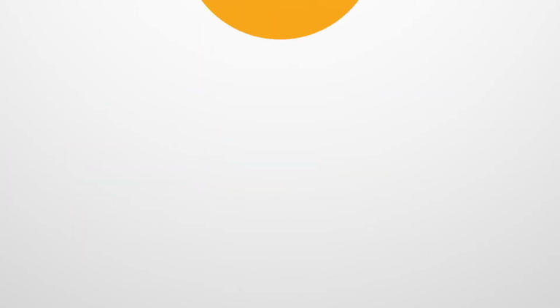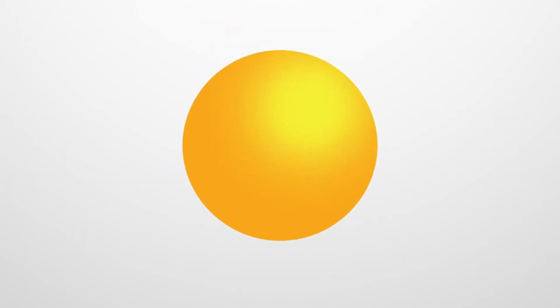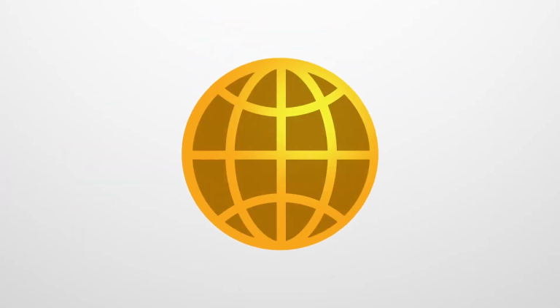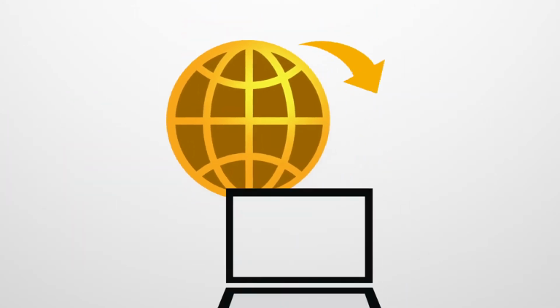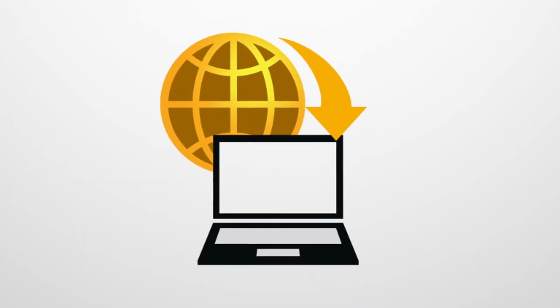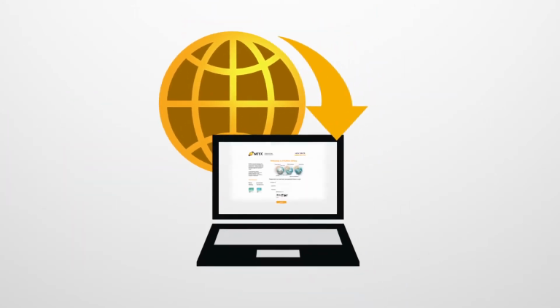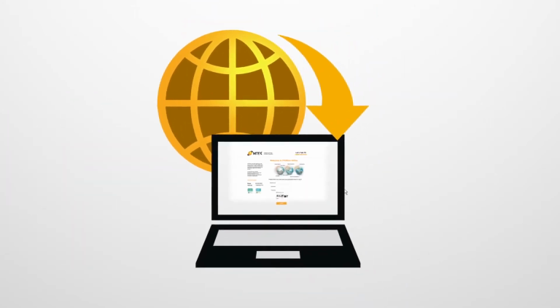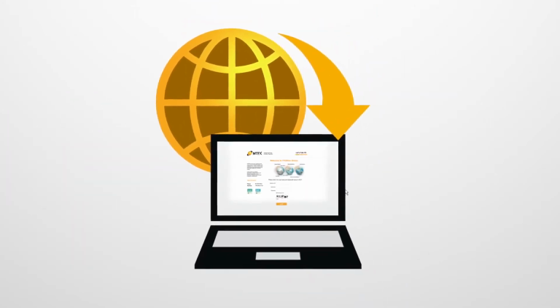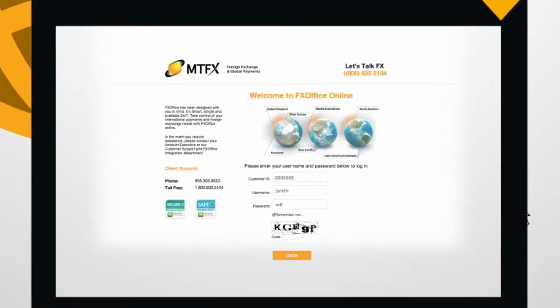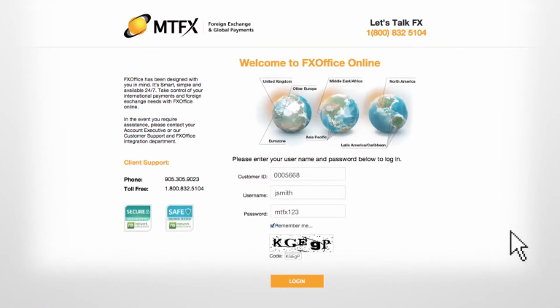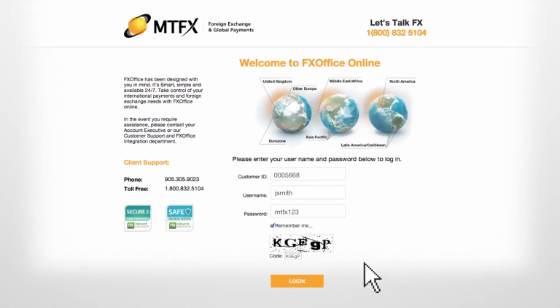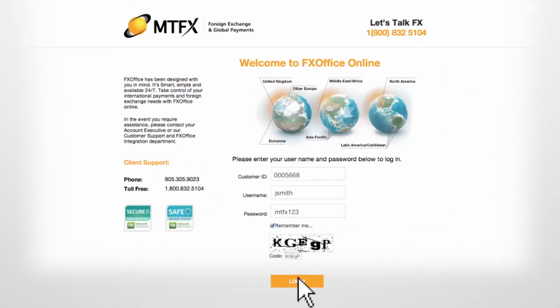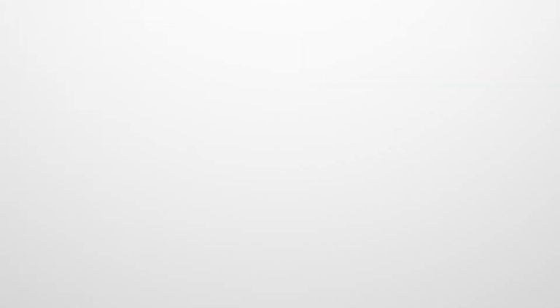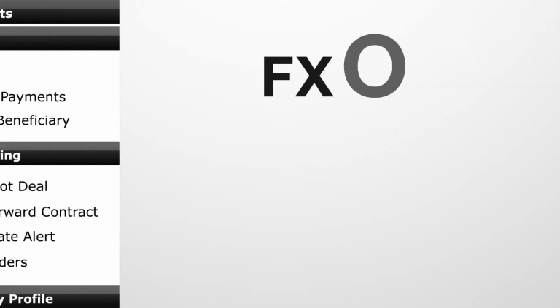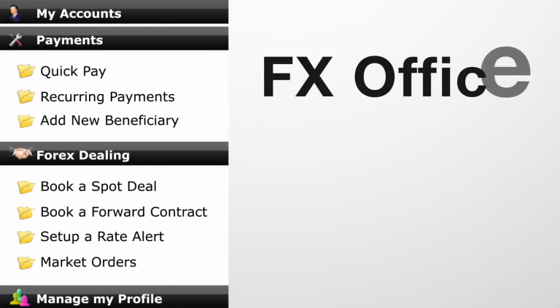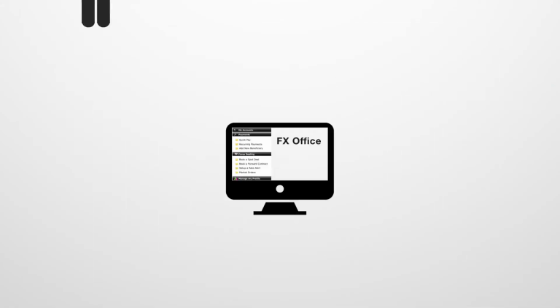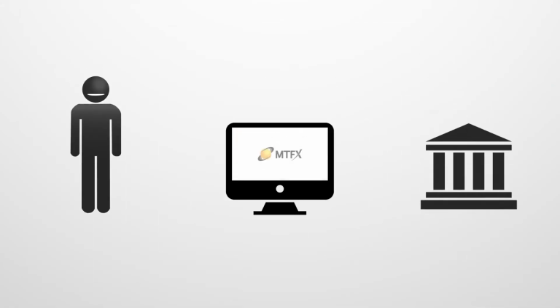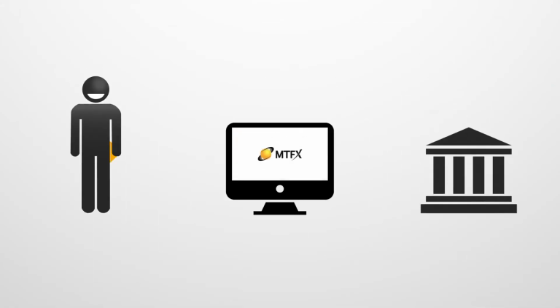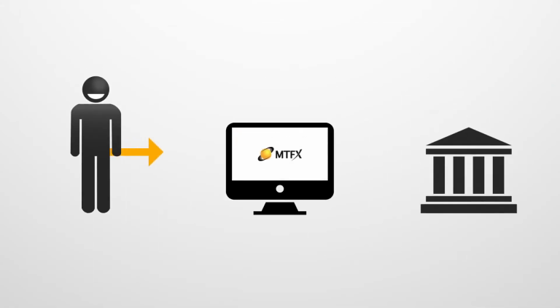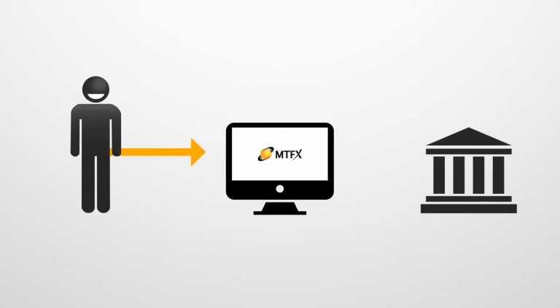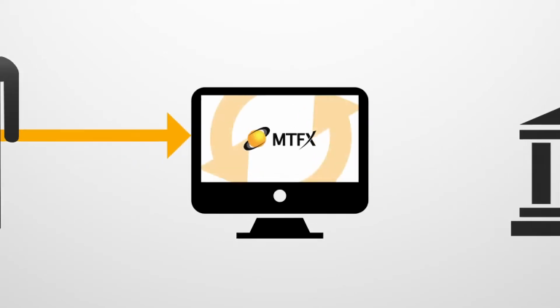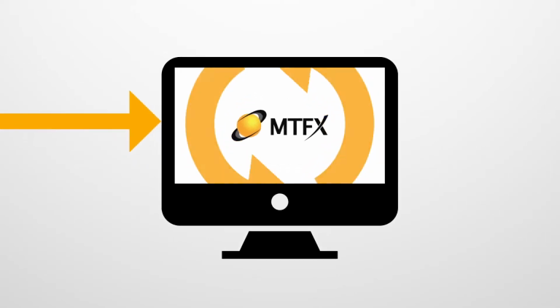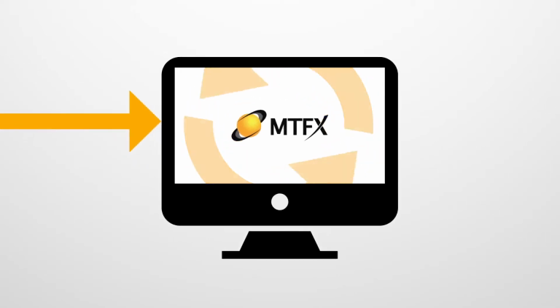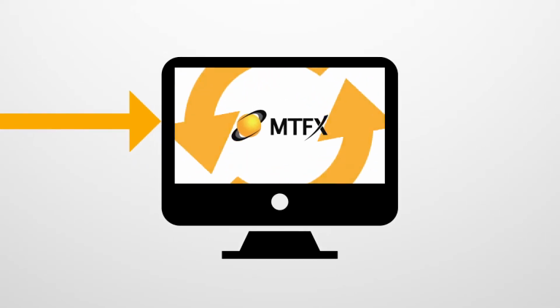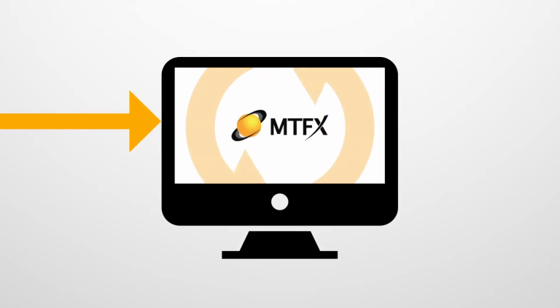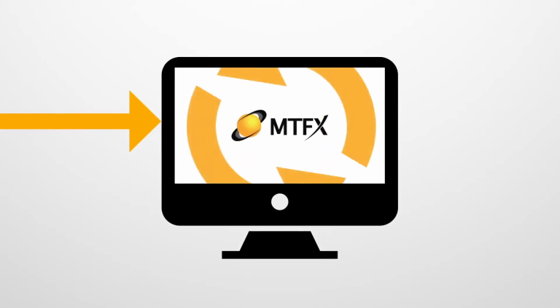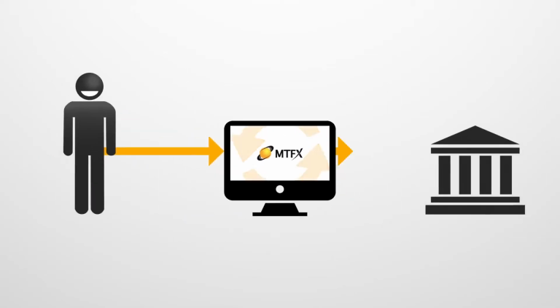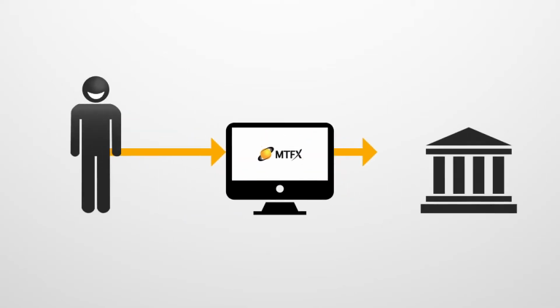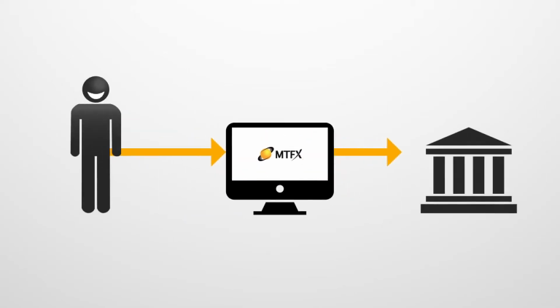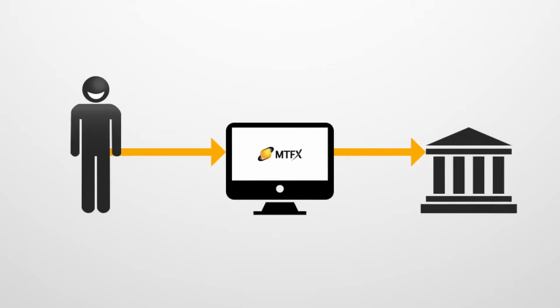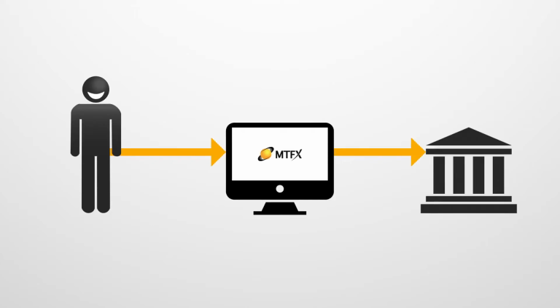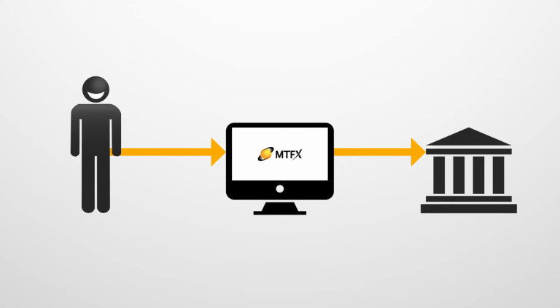Simply book your foreign exchange transaction online using our 24-7 trading and payments platform, FXOffice, and transfer the money to our account. Once received, we'll convert the funds for you at a great rate, then transfer the funds into the account of your choice.